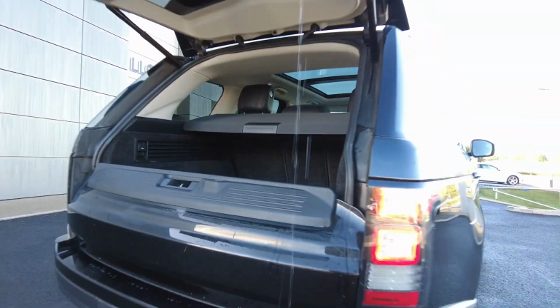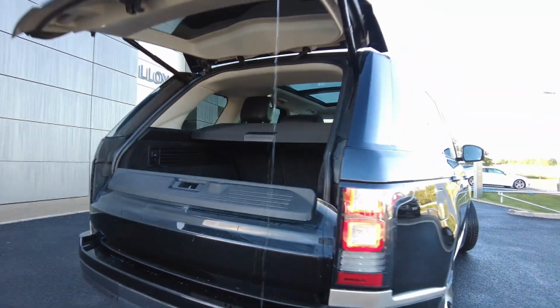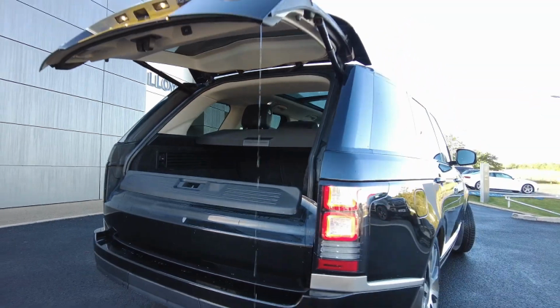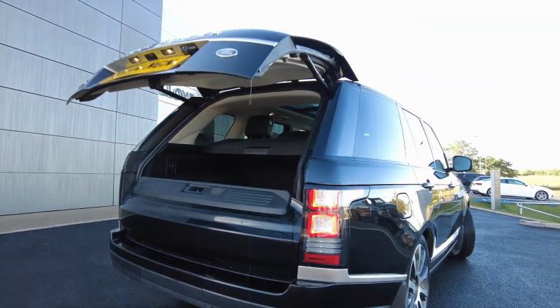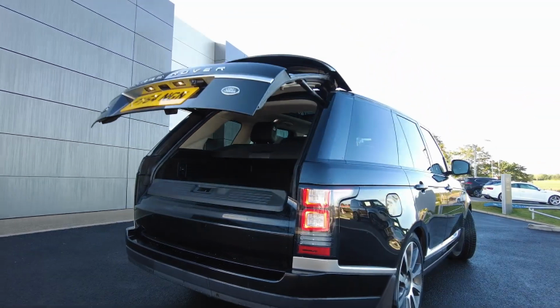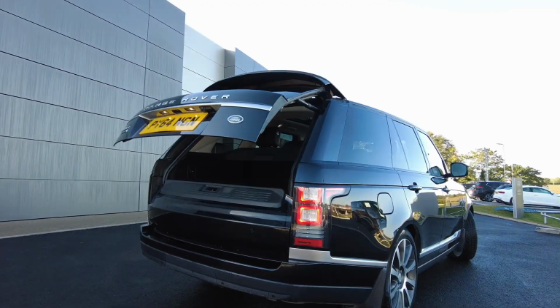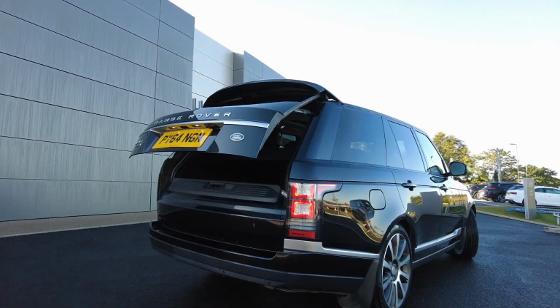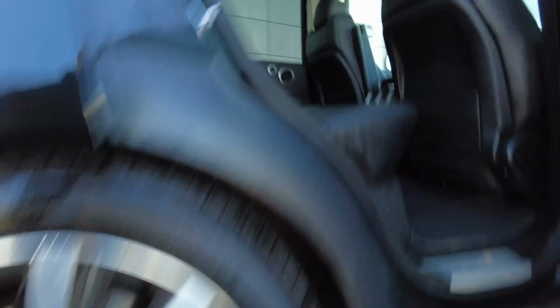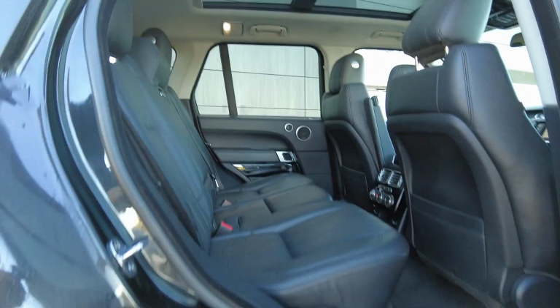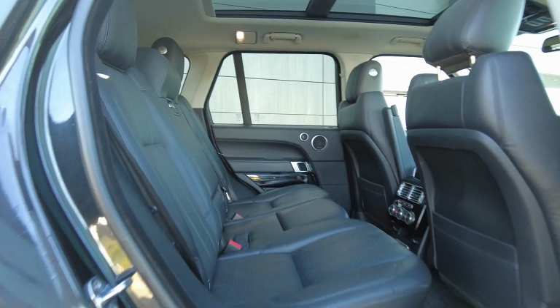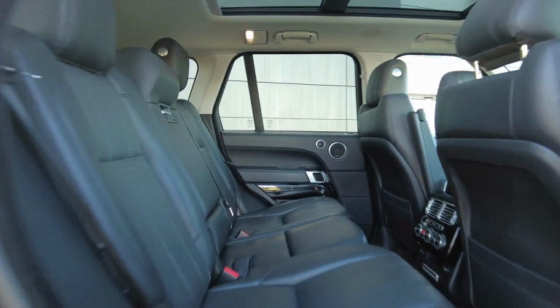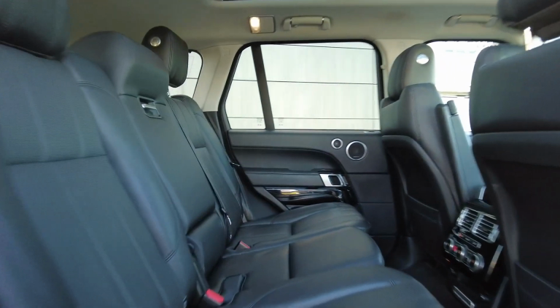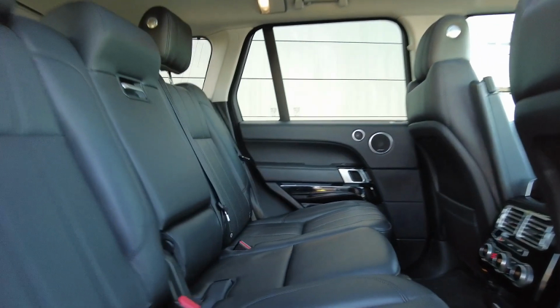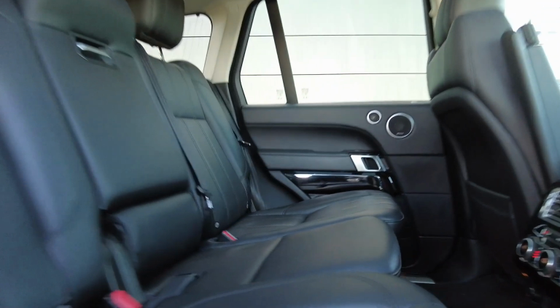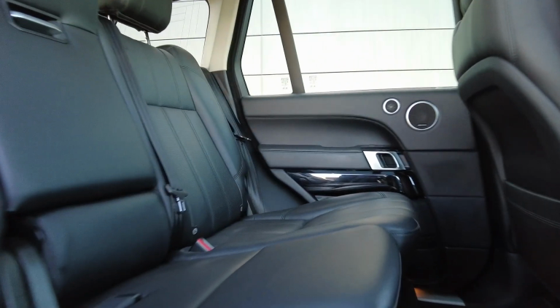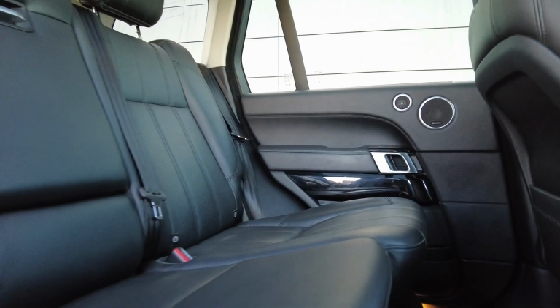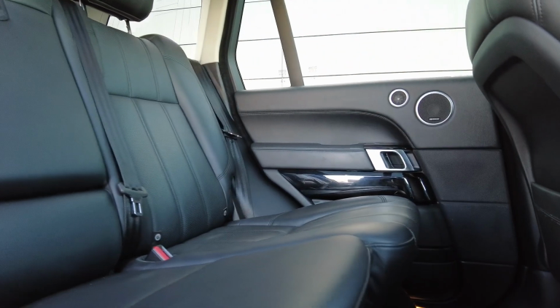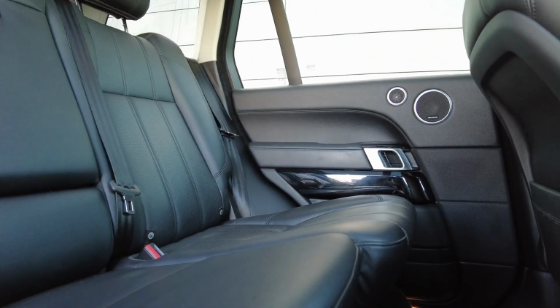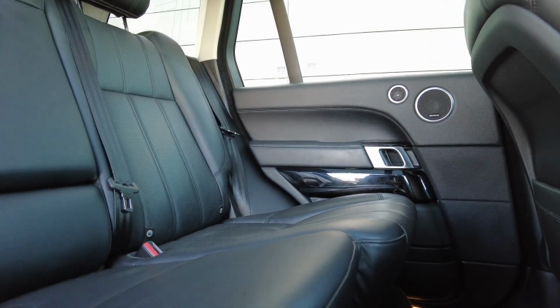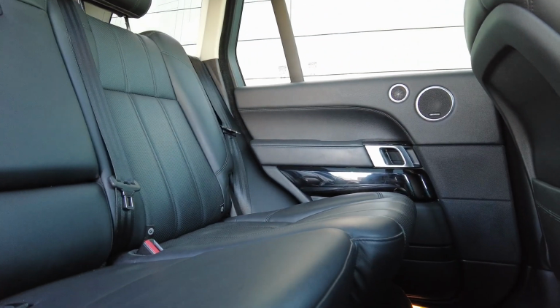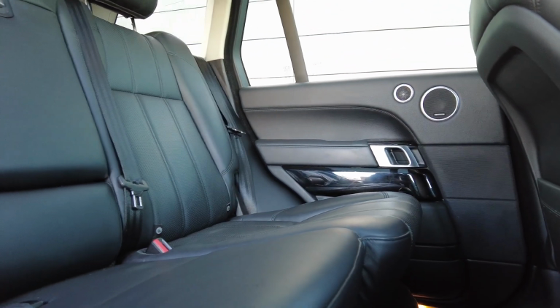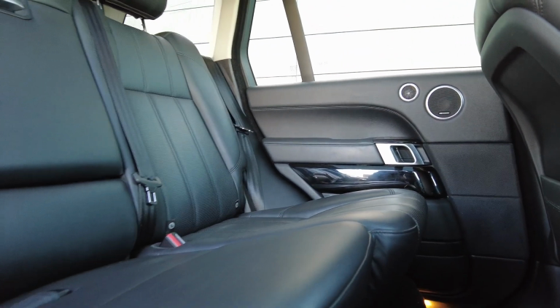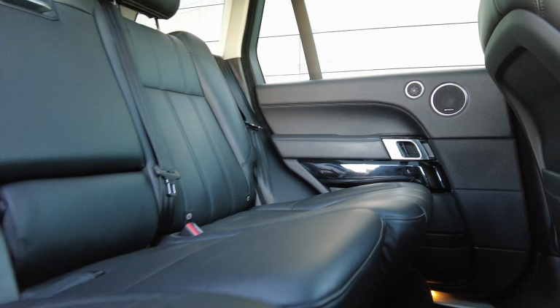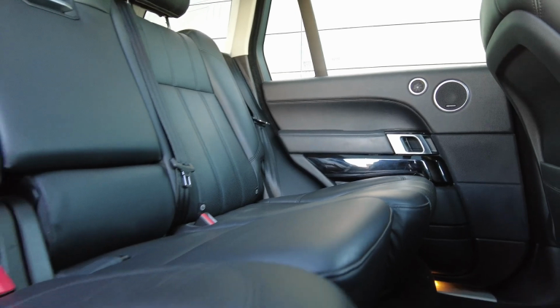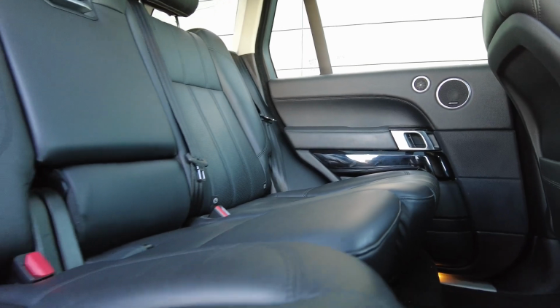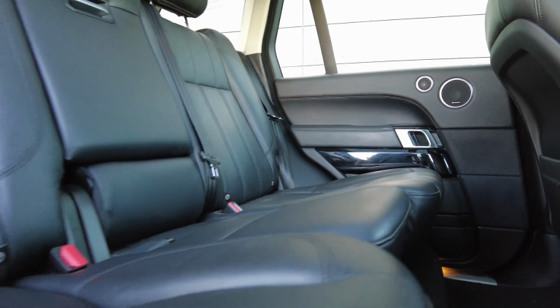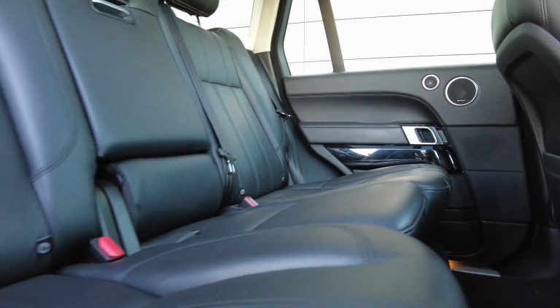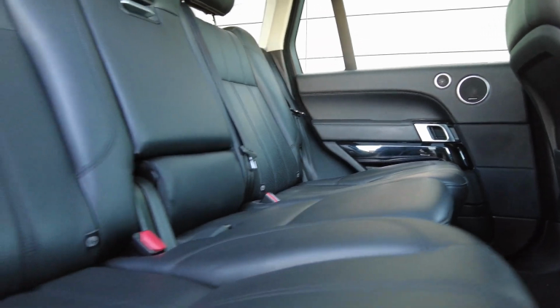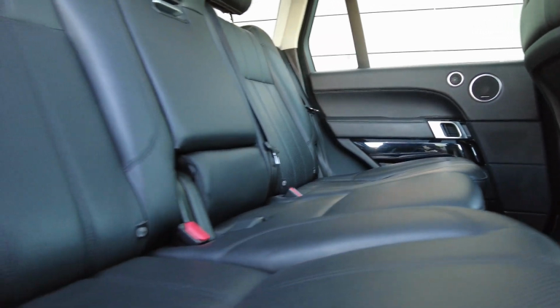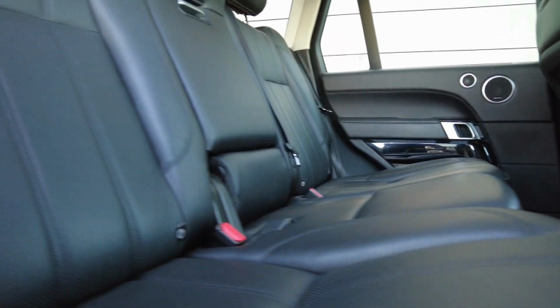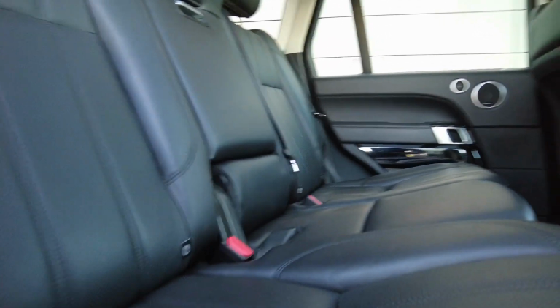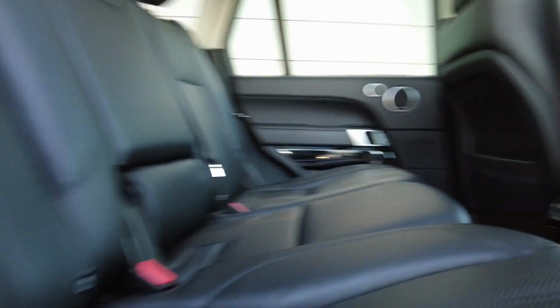Coming to the interior of the car, you've got the full Windsor leather interior with ISOFIX seating and quad zone air conditioning available with heated rear seats.